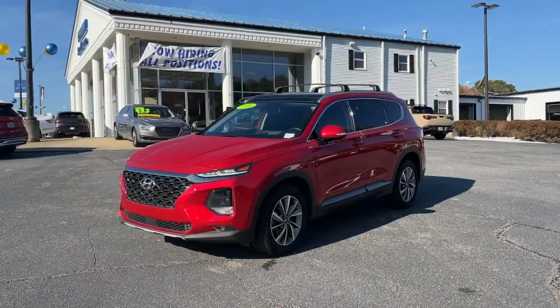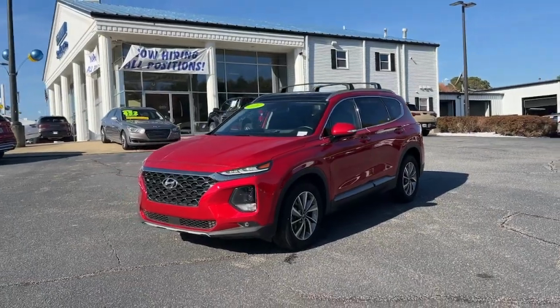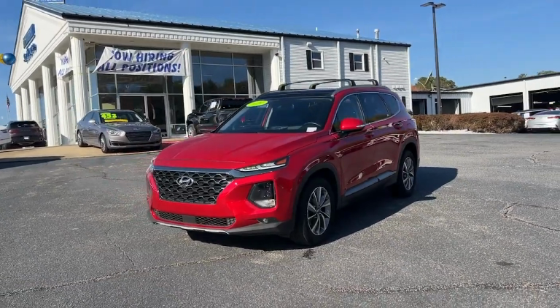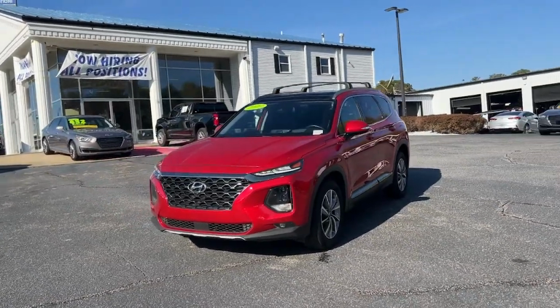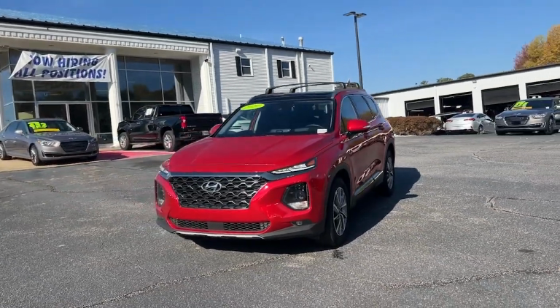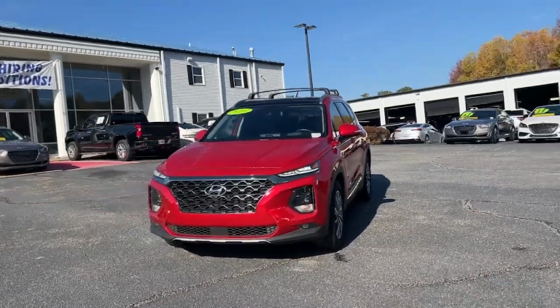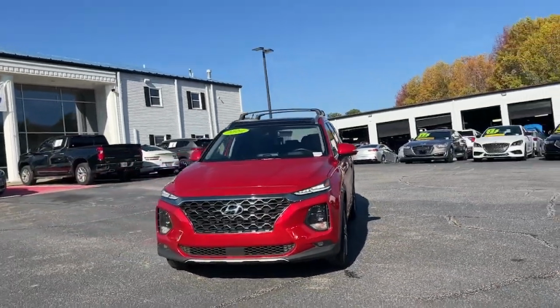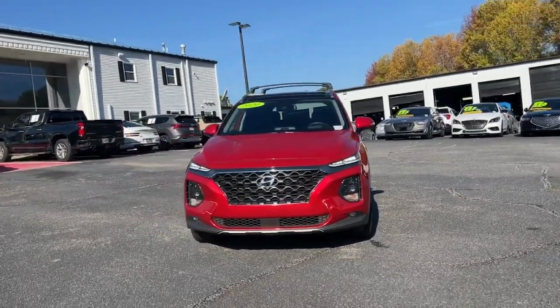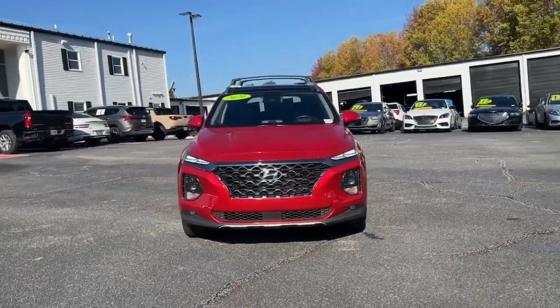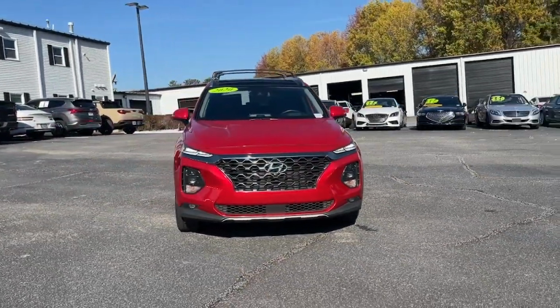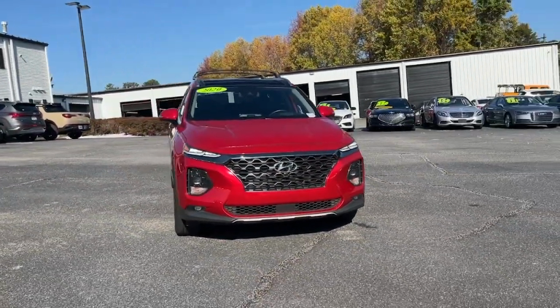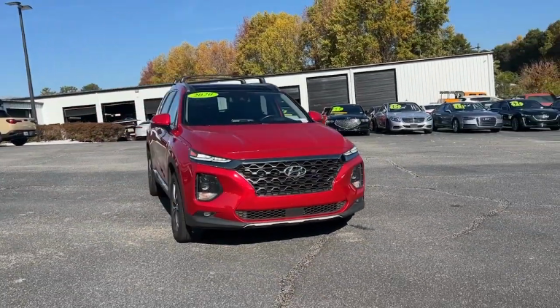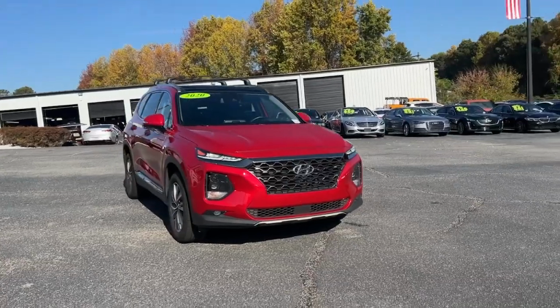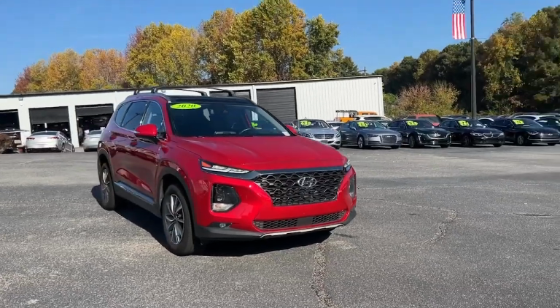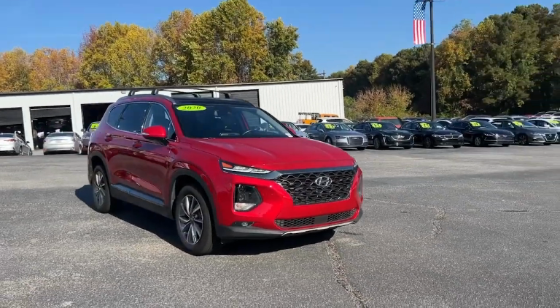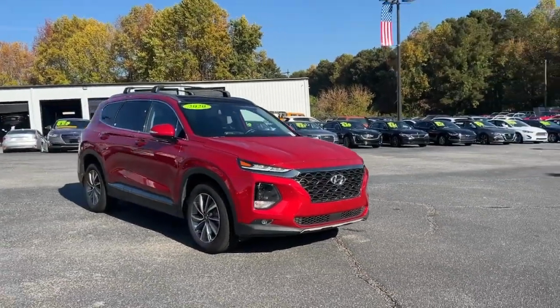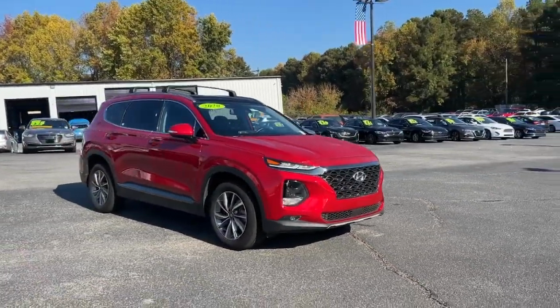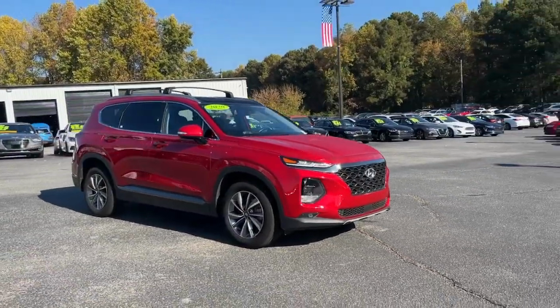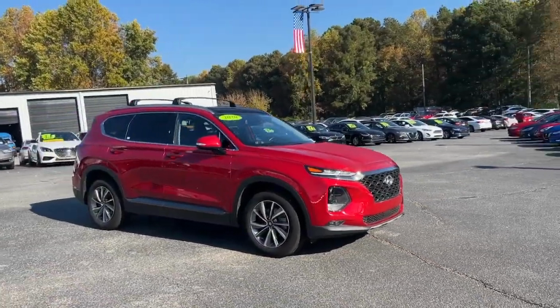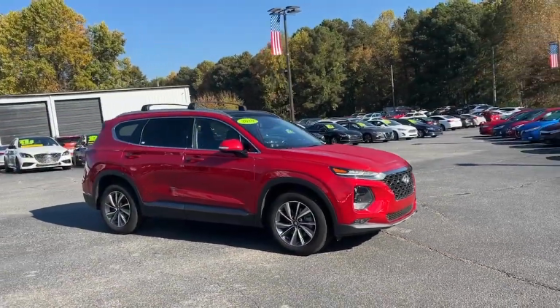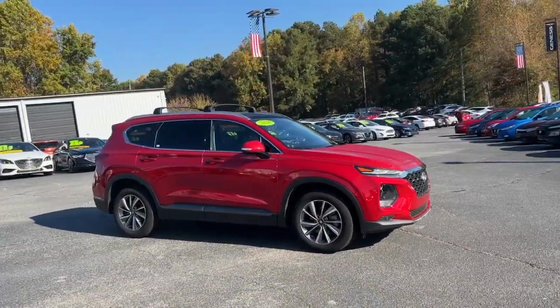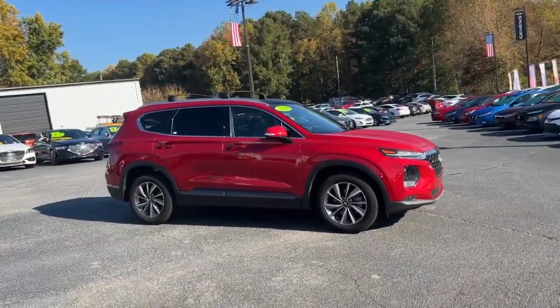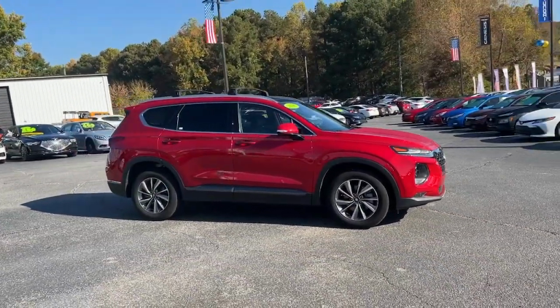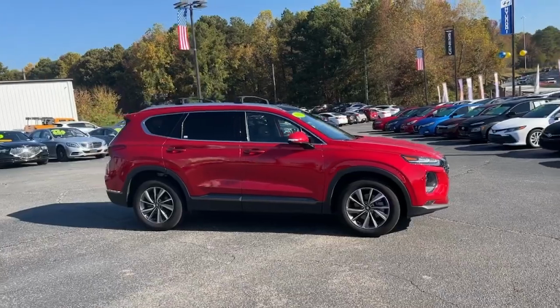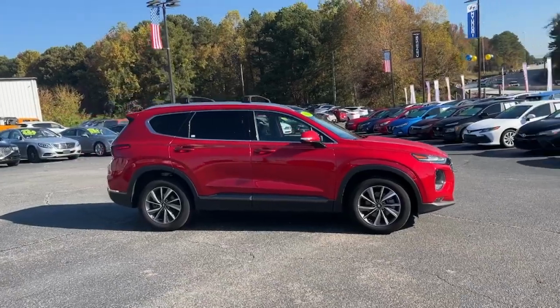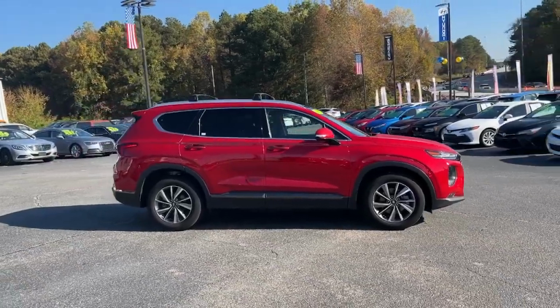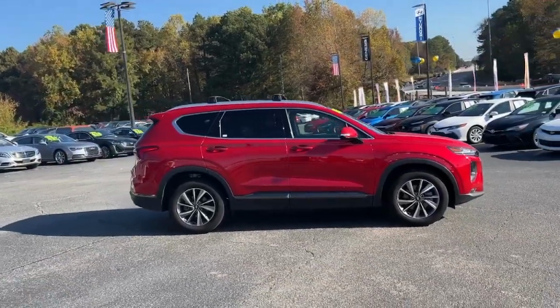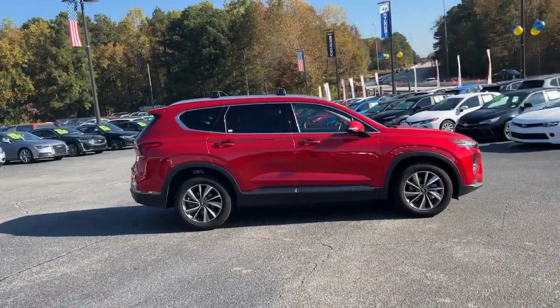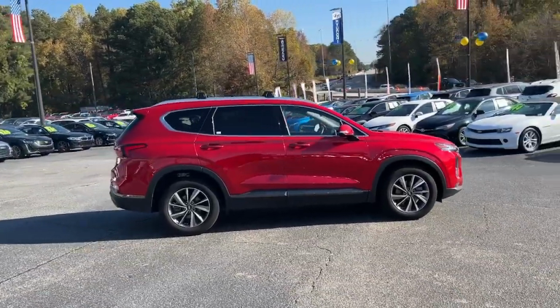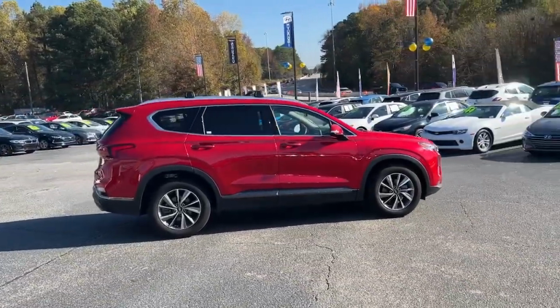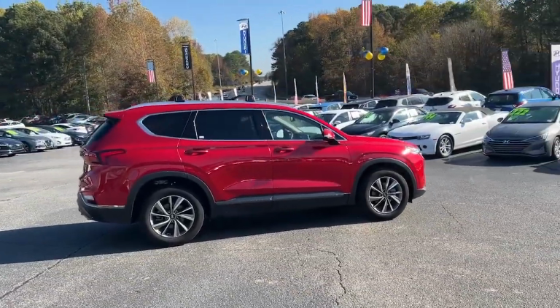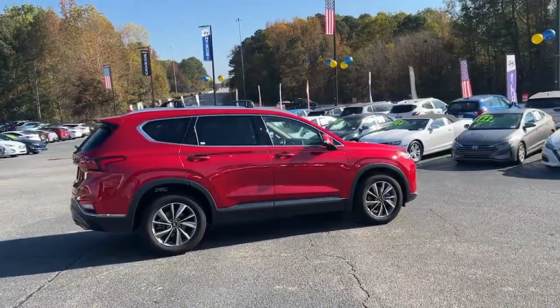Picture yourself in the 2020 Hyundai Santa Fe. With less than 50,000 miles on the odometer, this vehicle stands out from the rest. Relax and enjoy the road trip in this convenient, well-equipped Santa Fe.